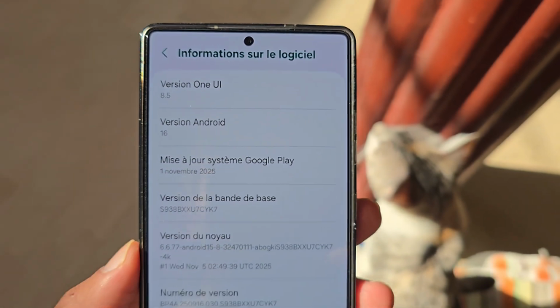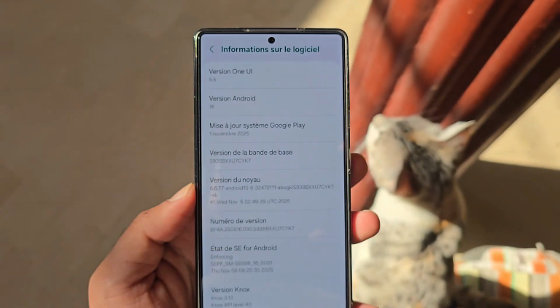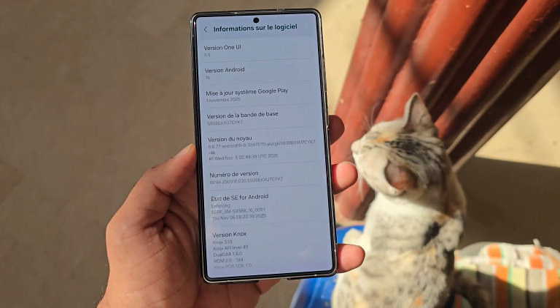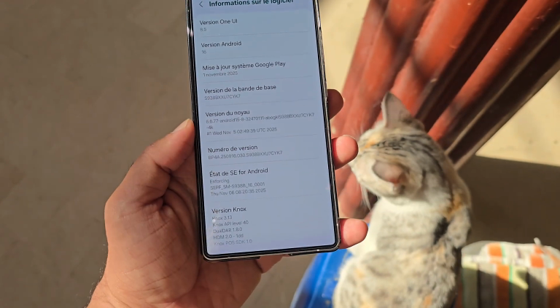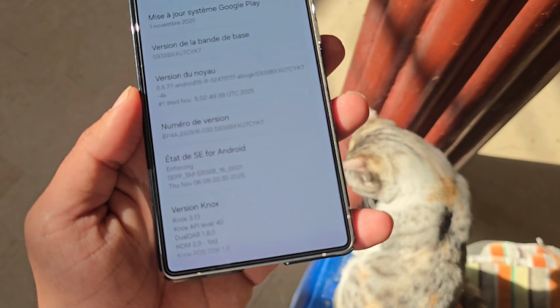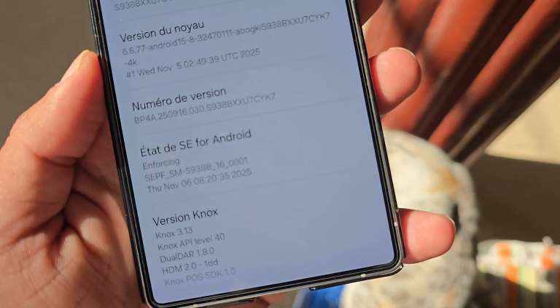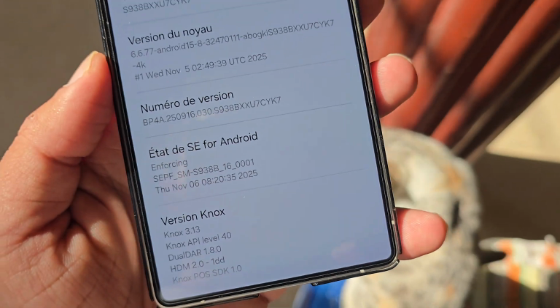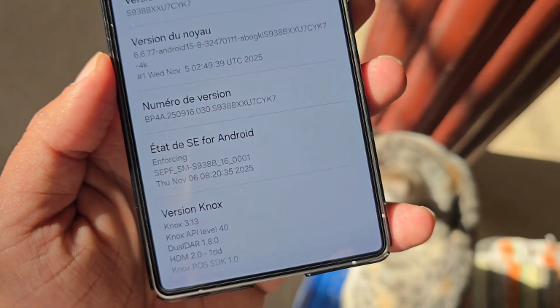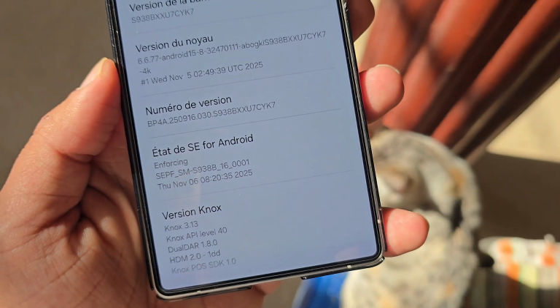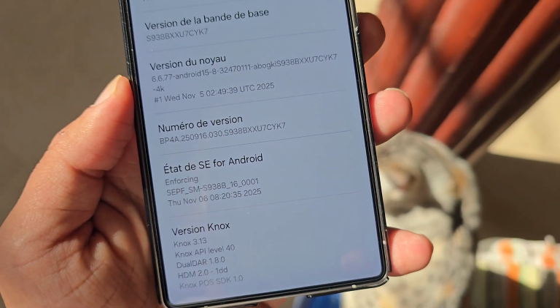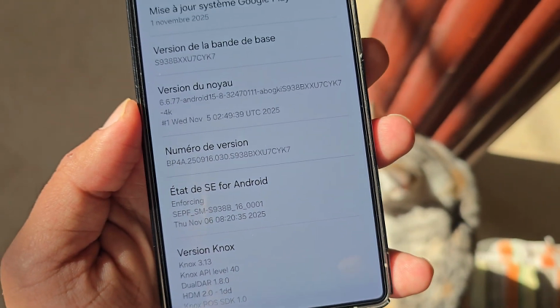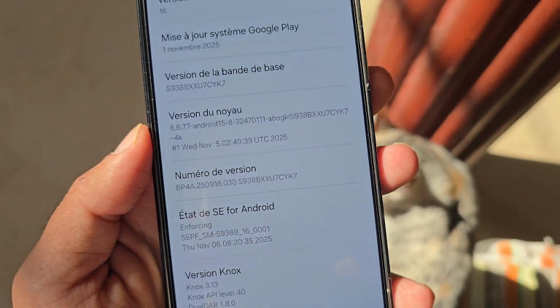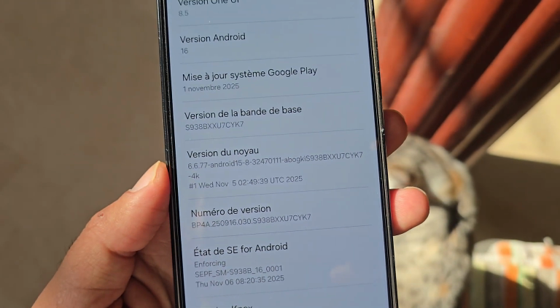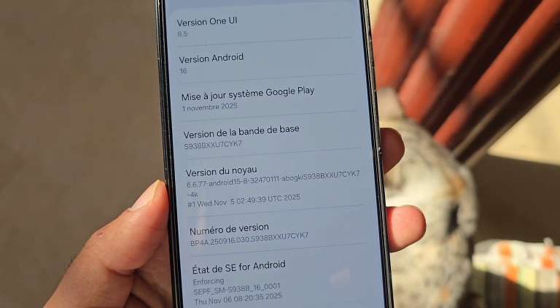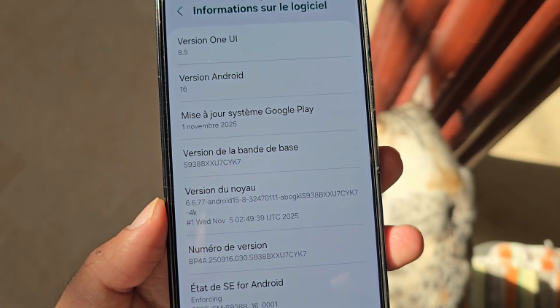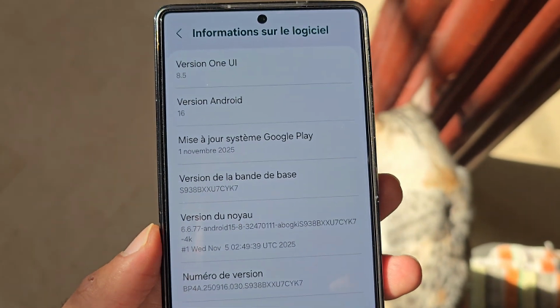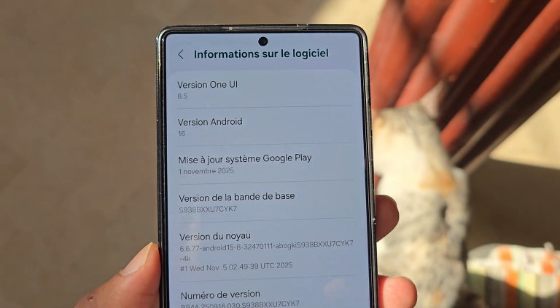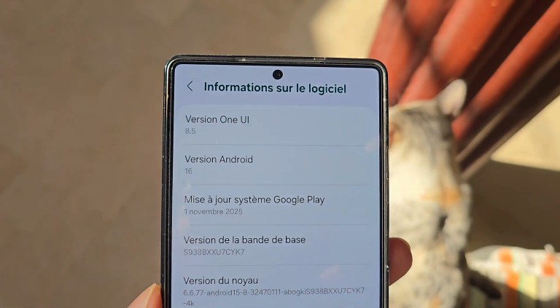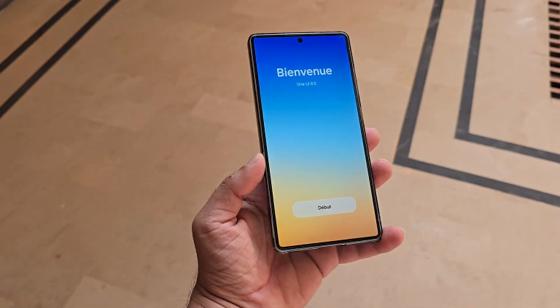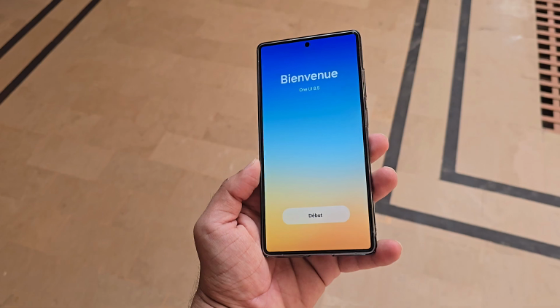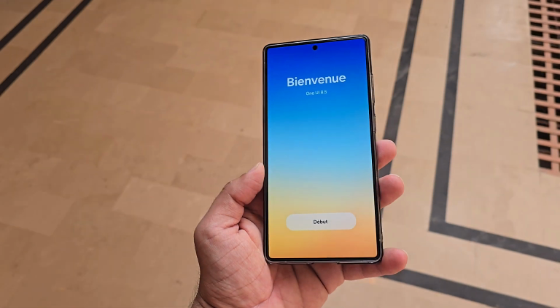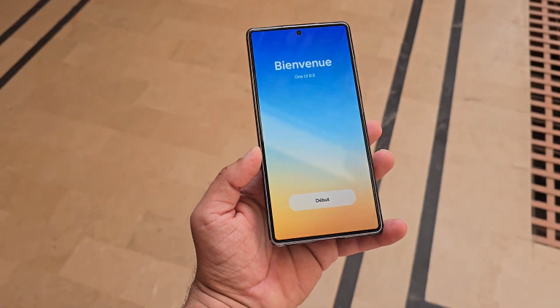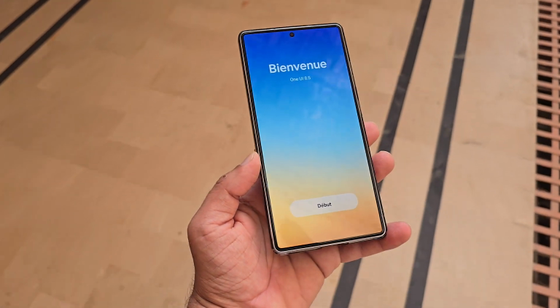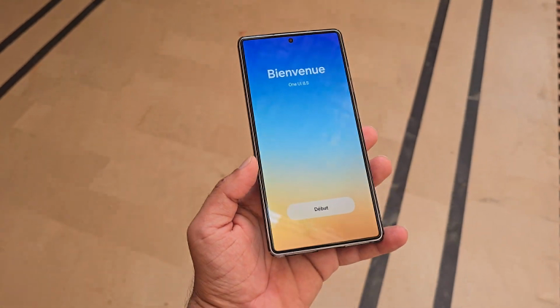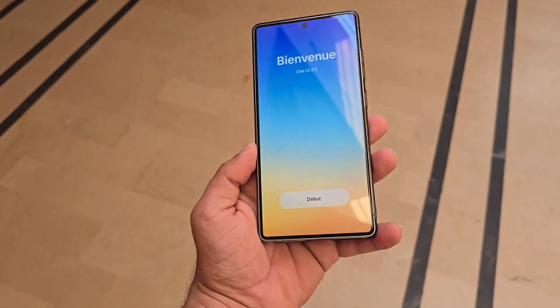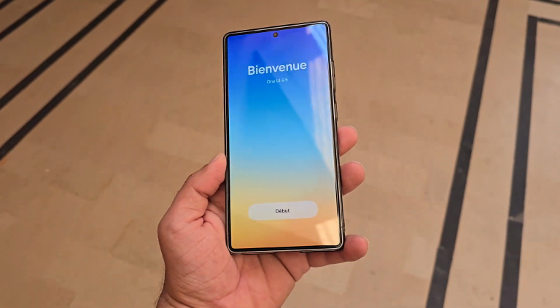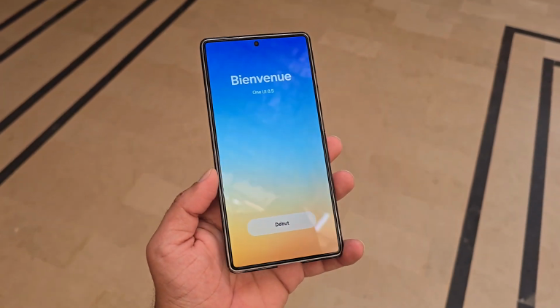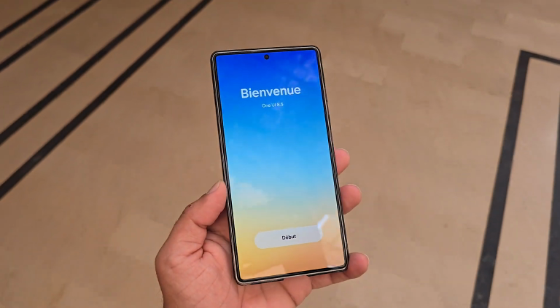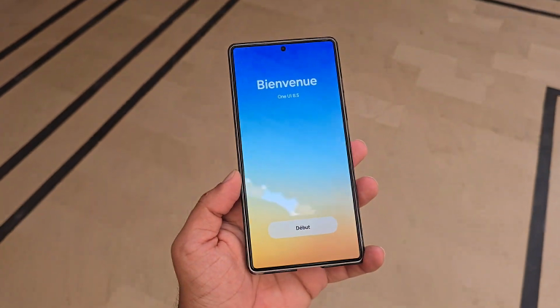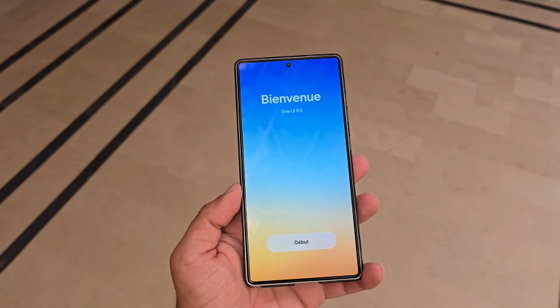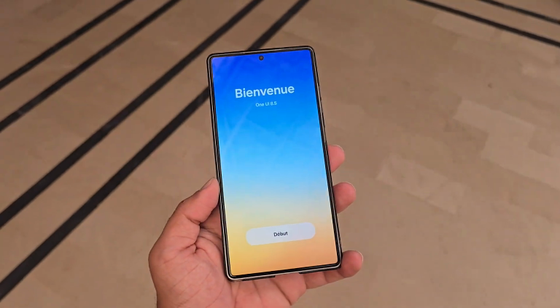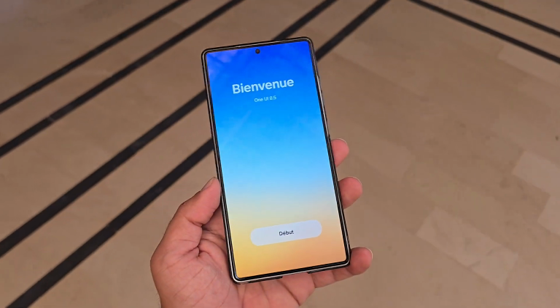However, Samsung hasn't yet confirmed when the beta program will begin, and the usual signs leading up to a beta release haven't surfaced. For now, it's a waiting game, but the countdown to One UI 8.5's public testing has definitely begun.